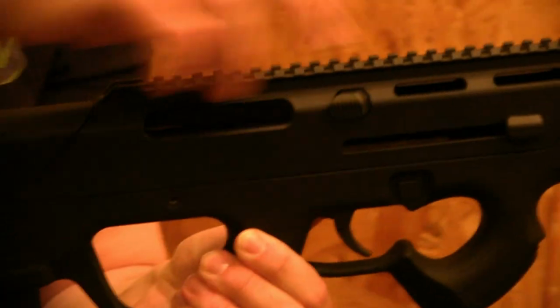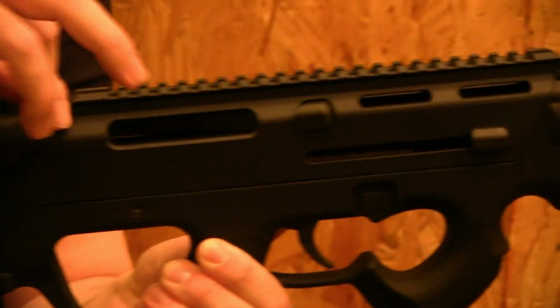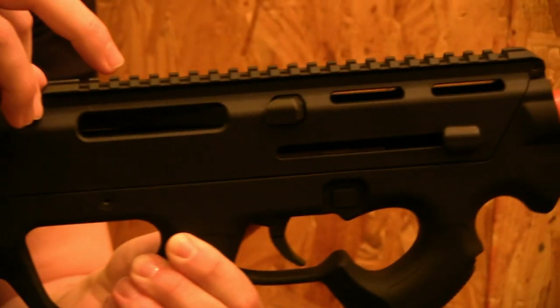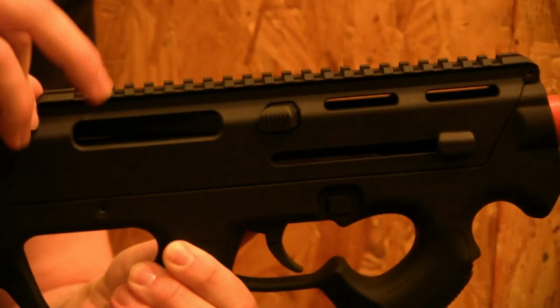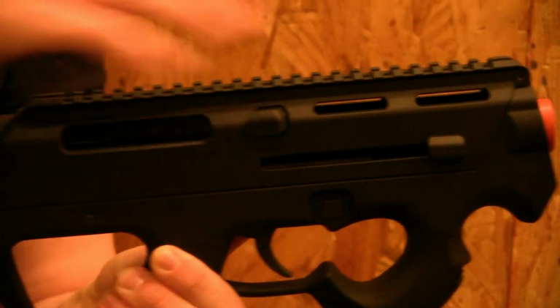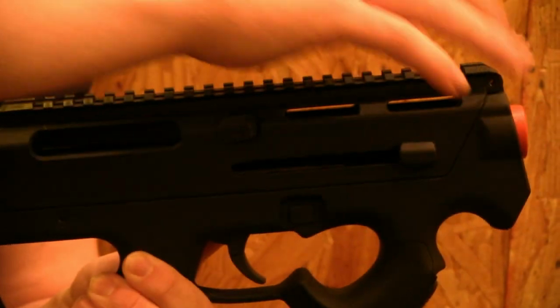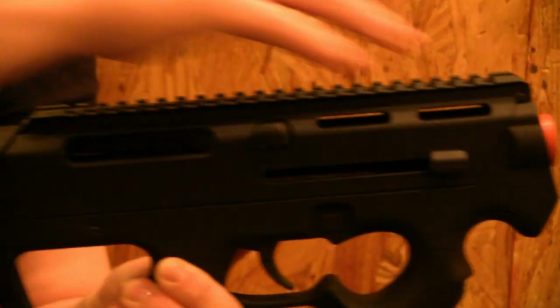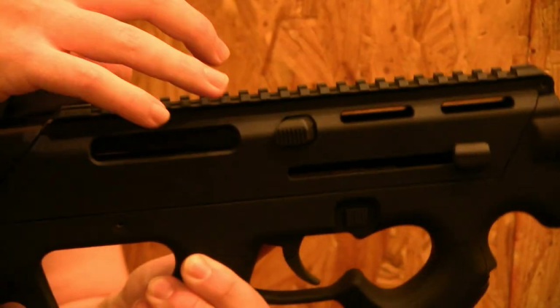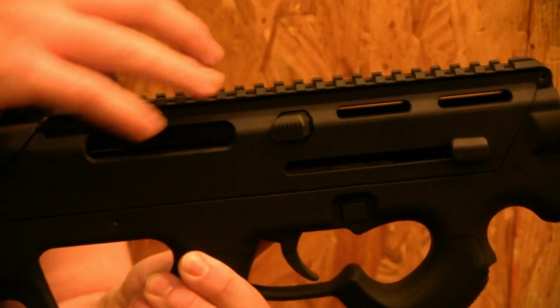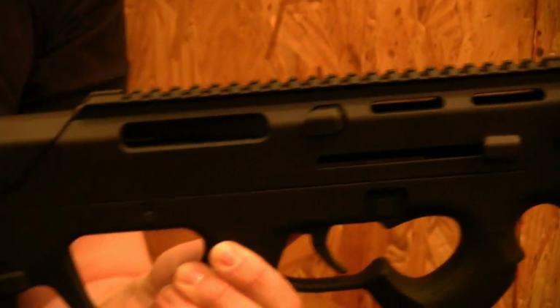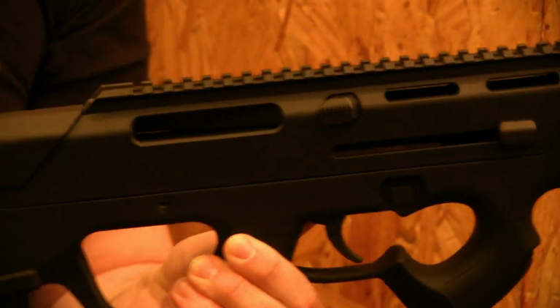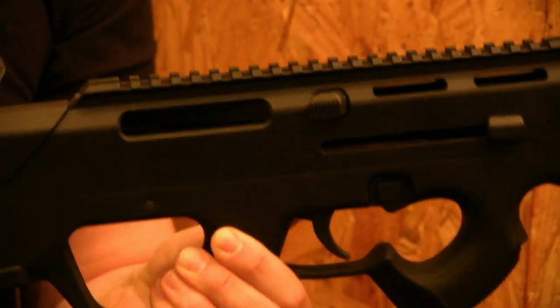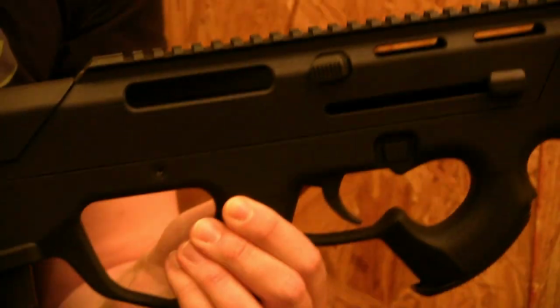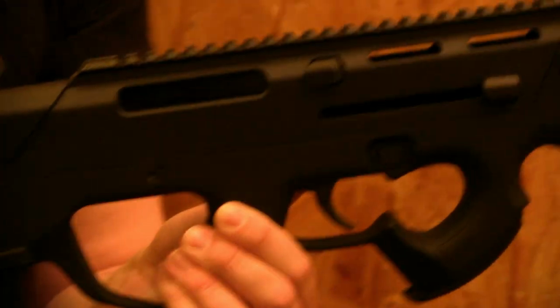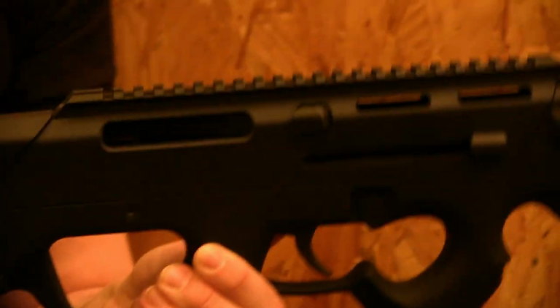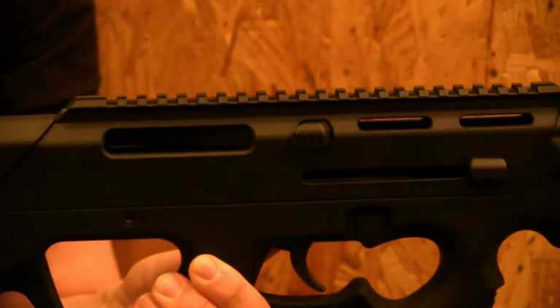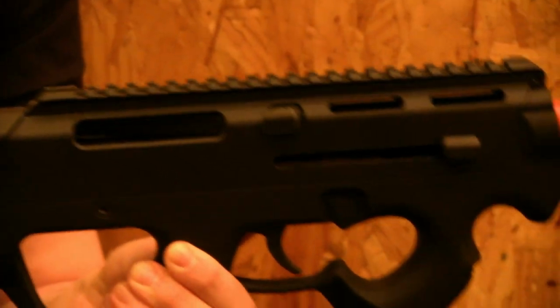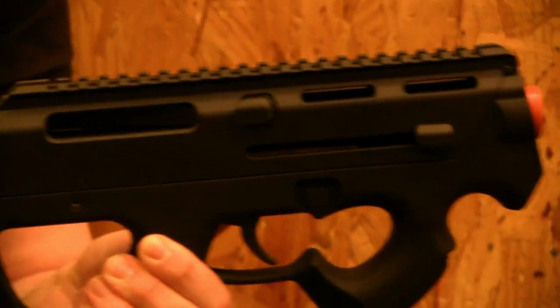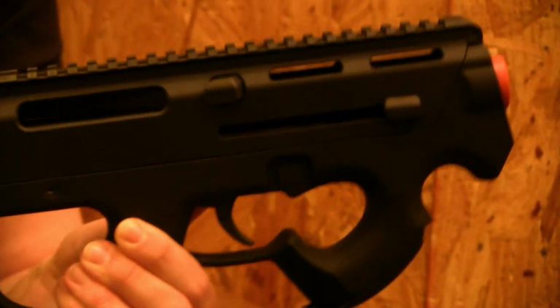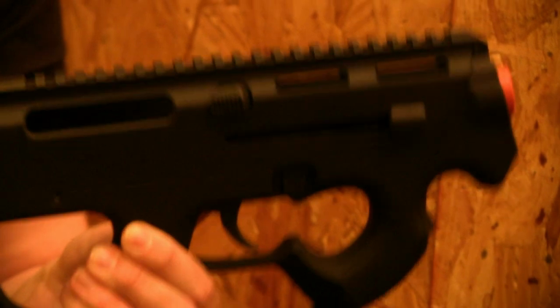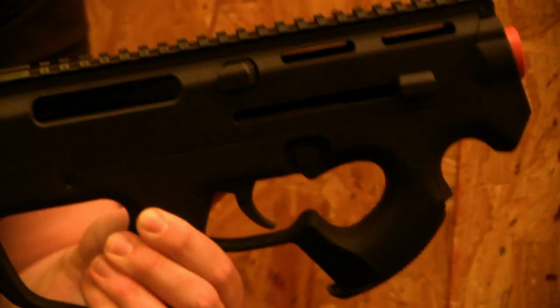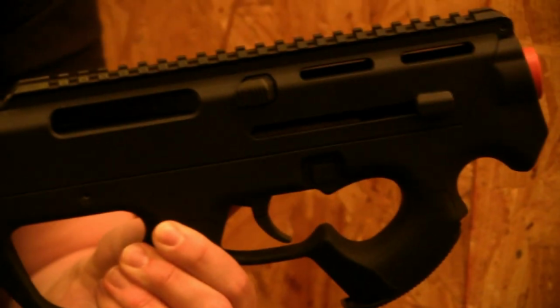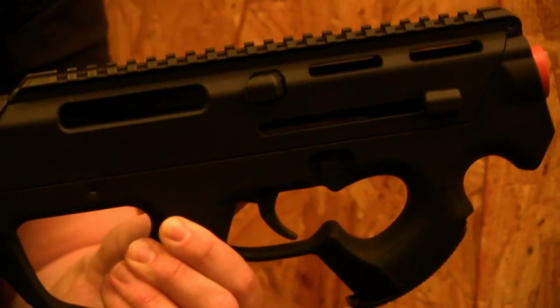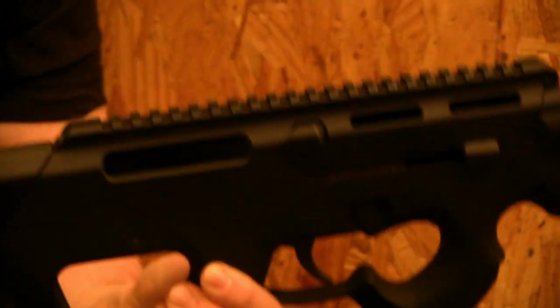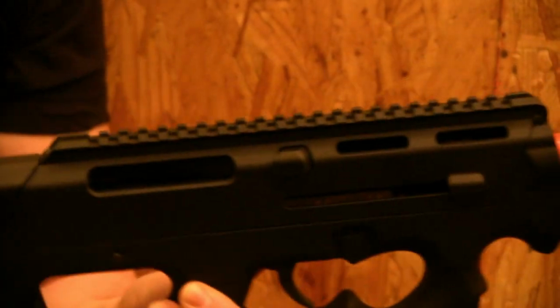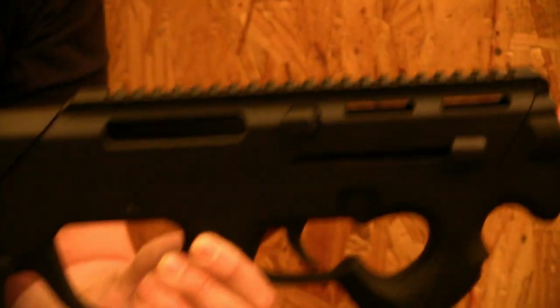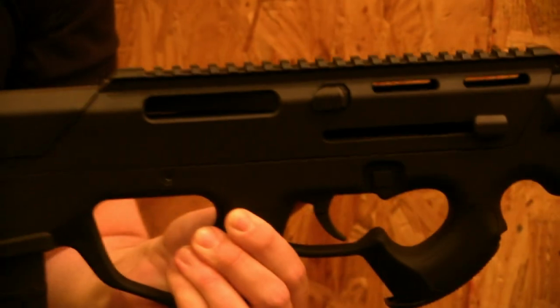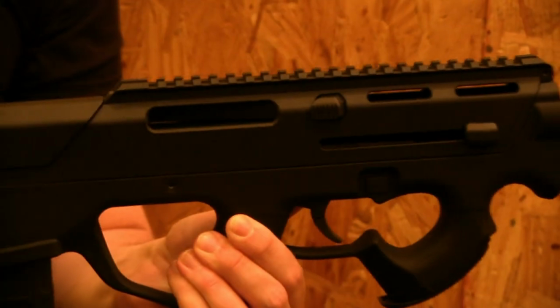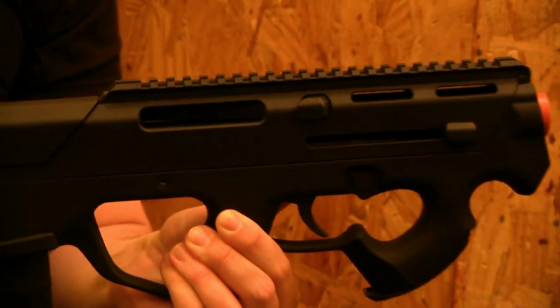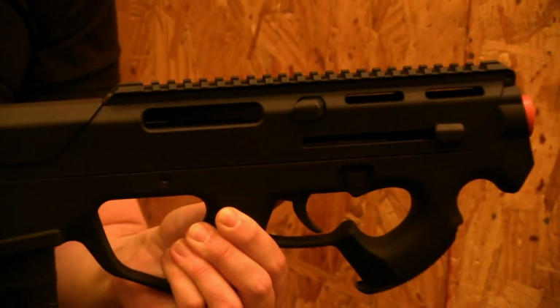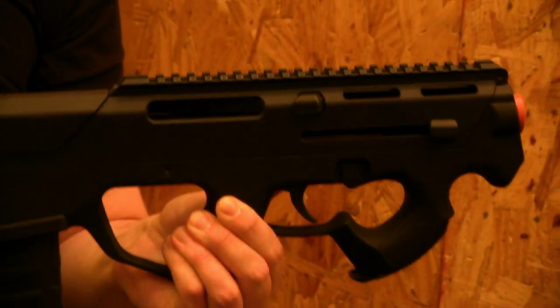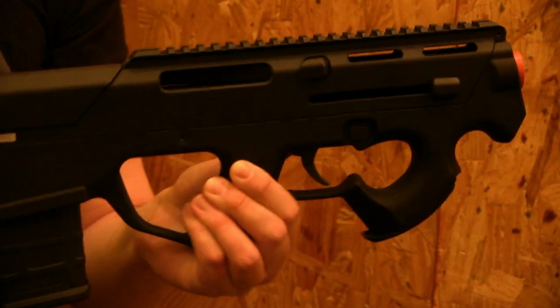There's a Picatinny rail up there — a very long rail — so there's enough room for big scopes, little scopes, magnifiers, IR sets, whatever you want to do.